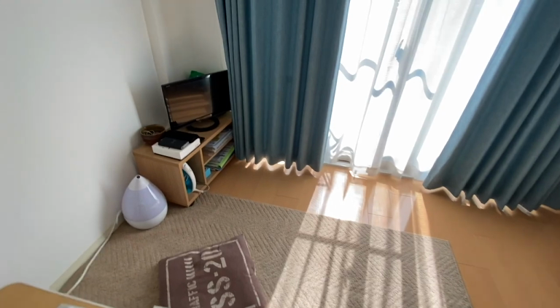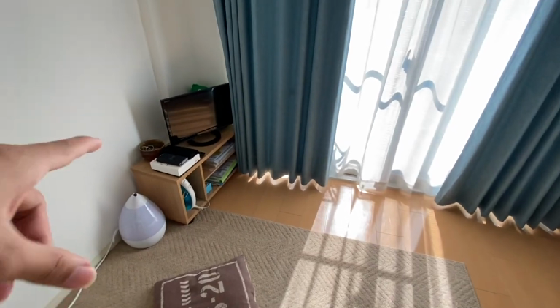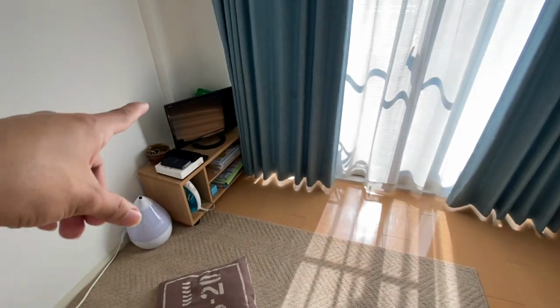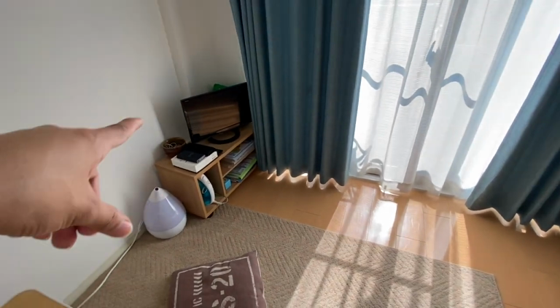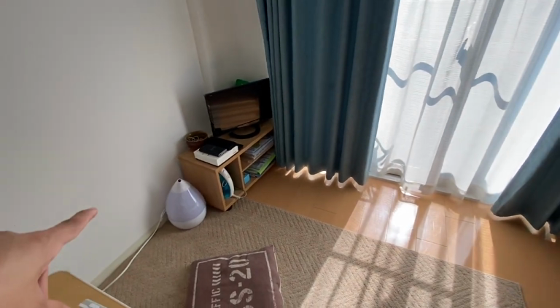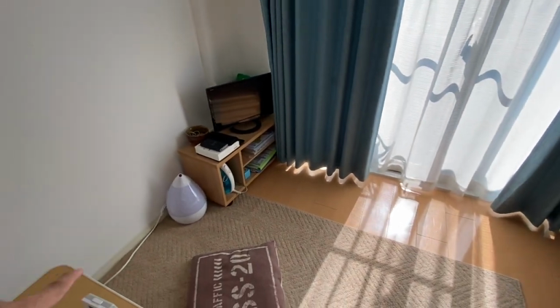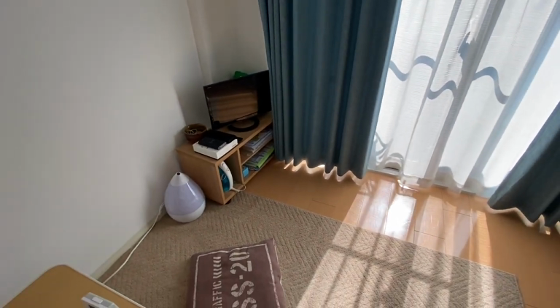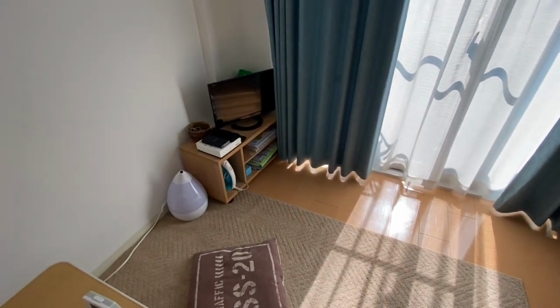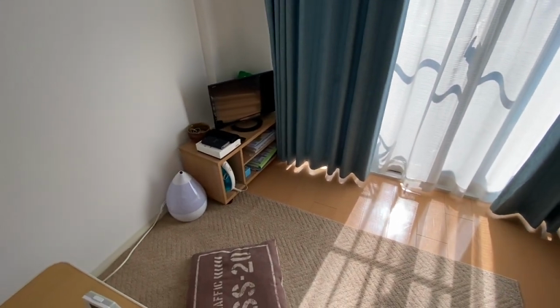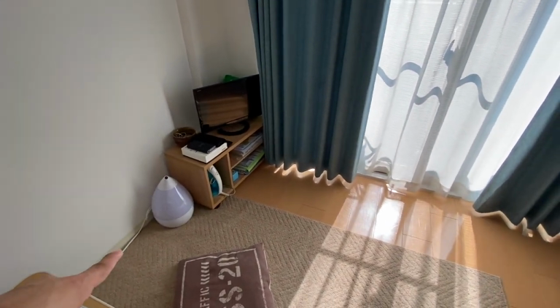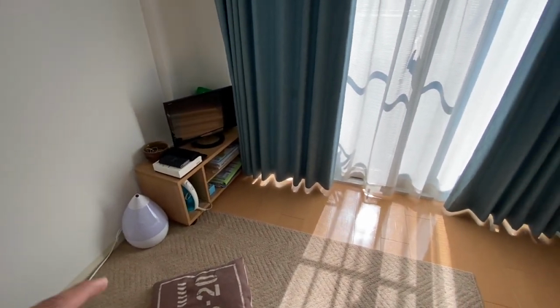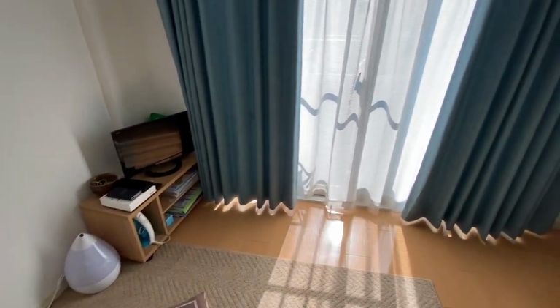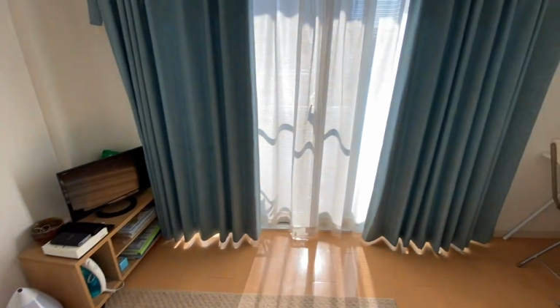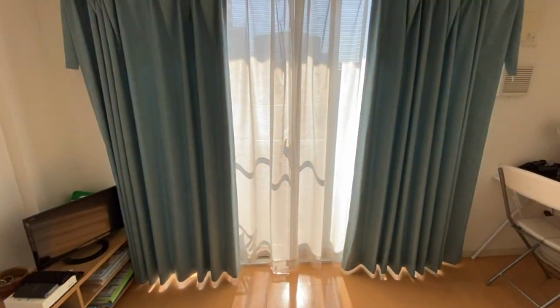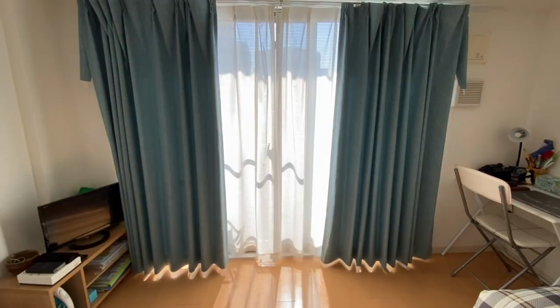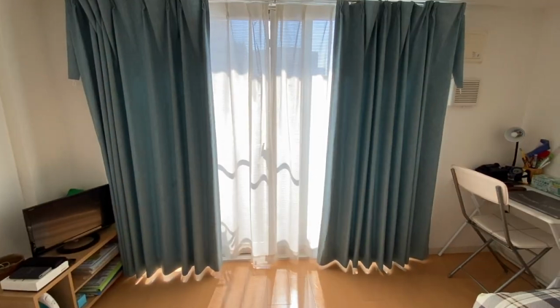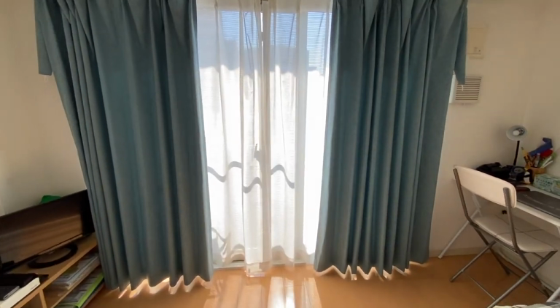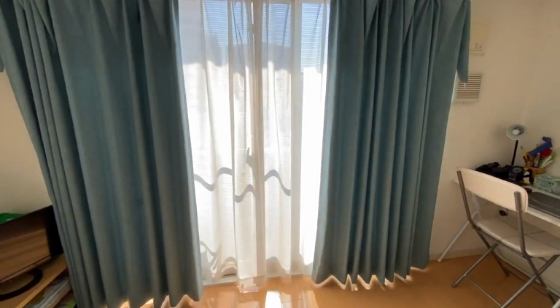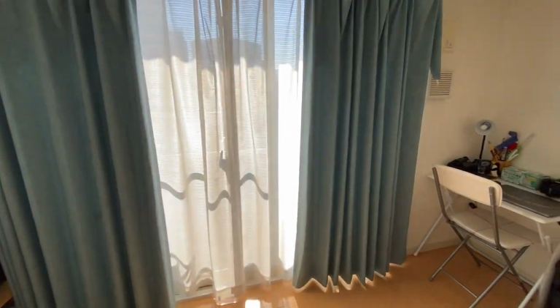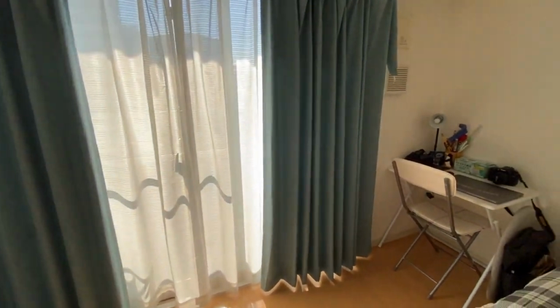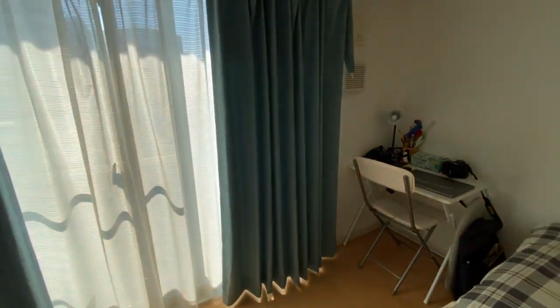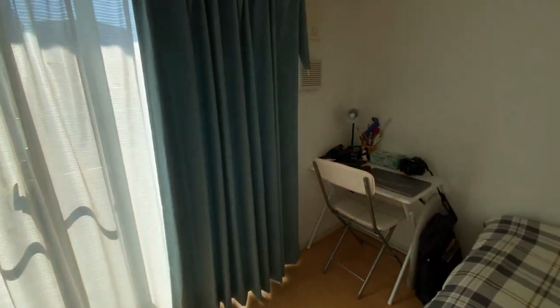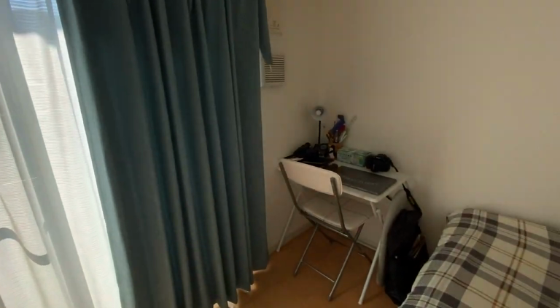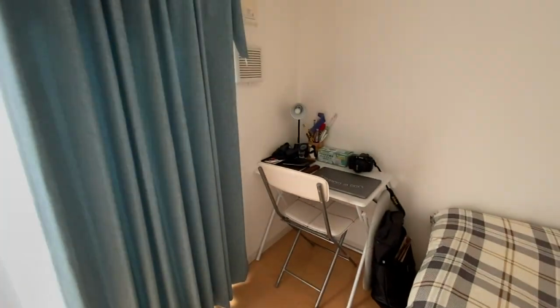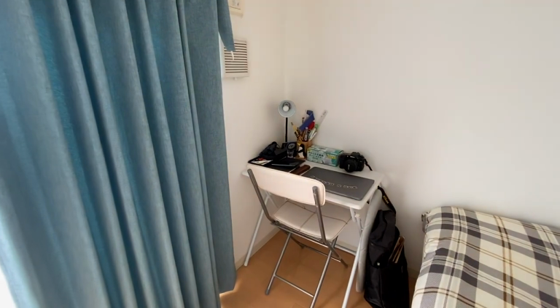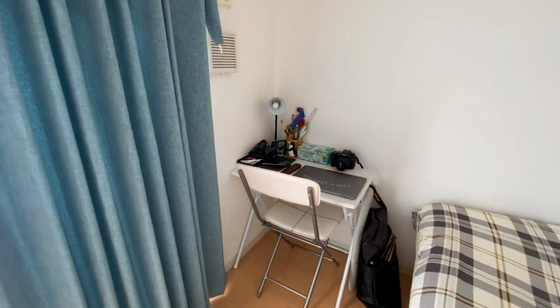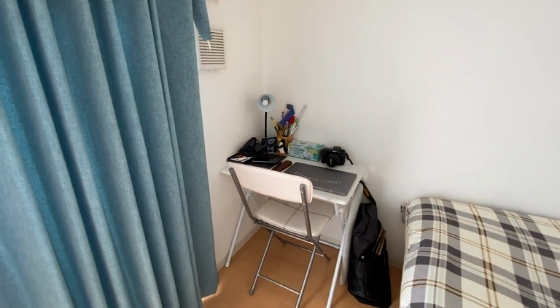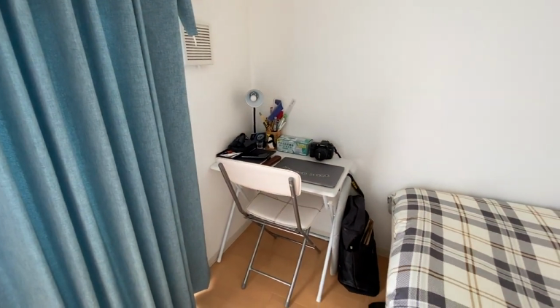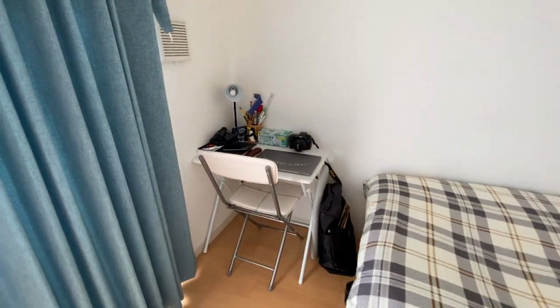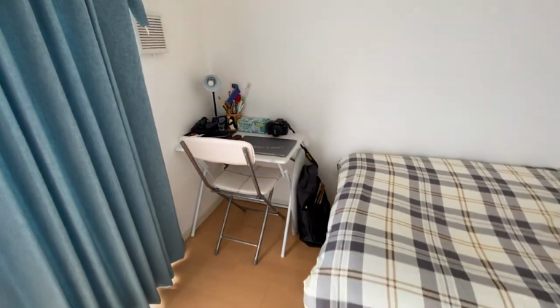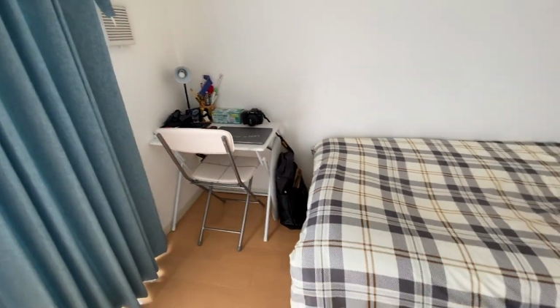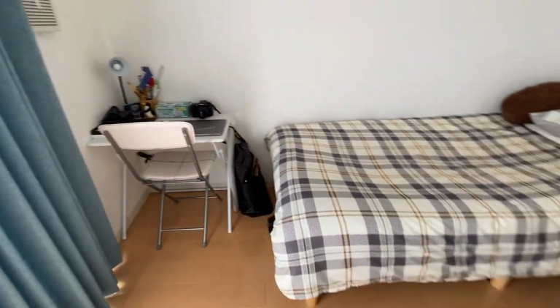There's a television over there. There's also a humidifier, and of course, the window. There's a study area and a study table. And this is my bed.